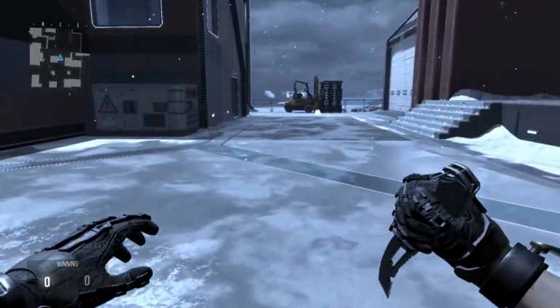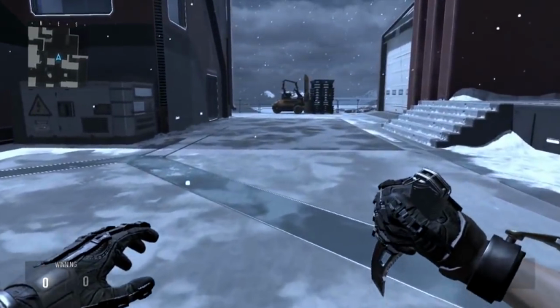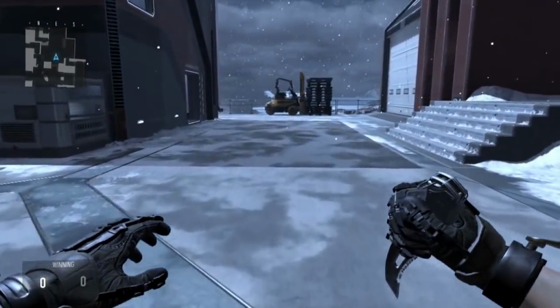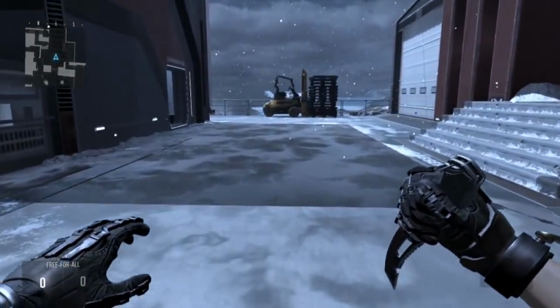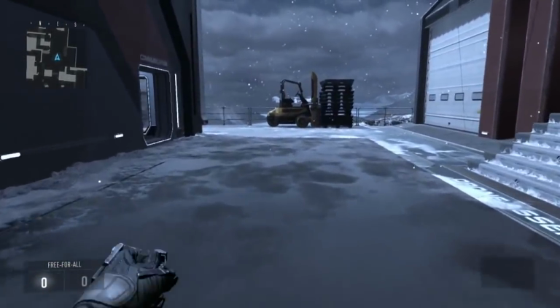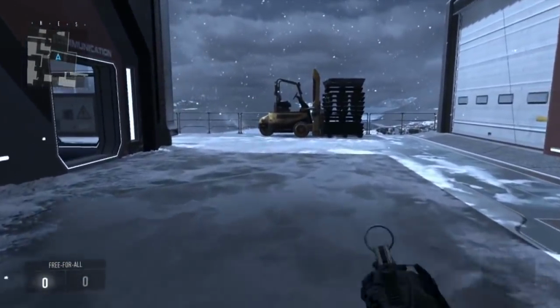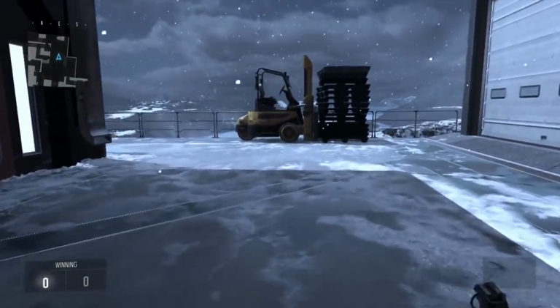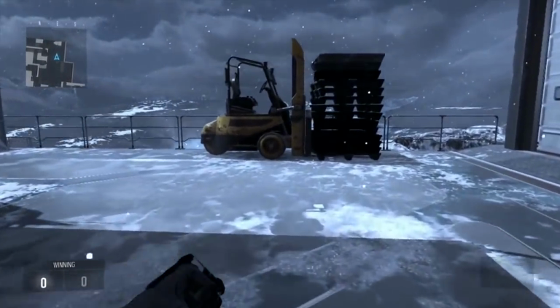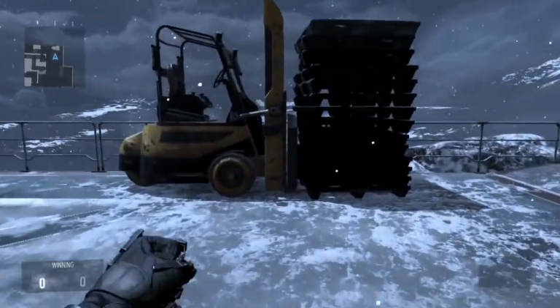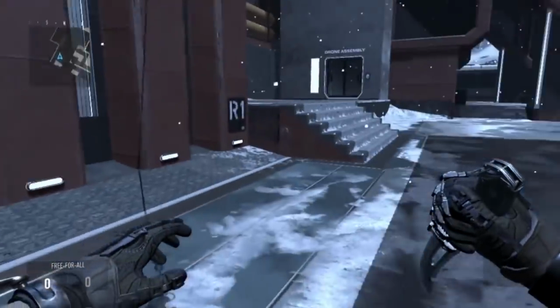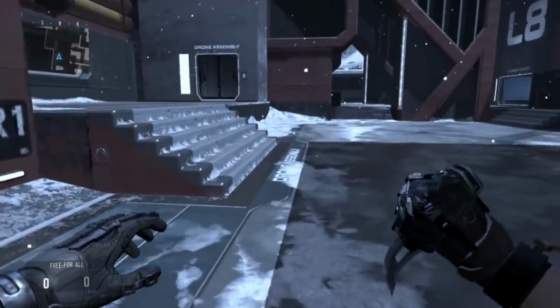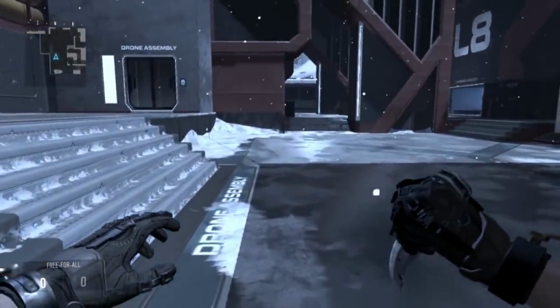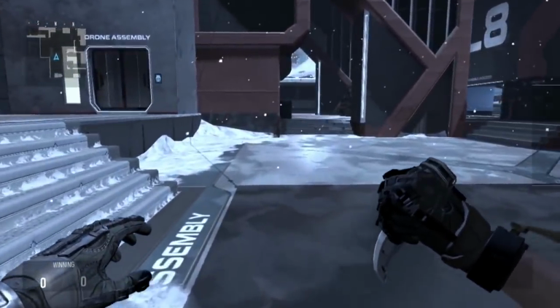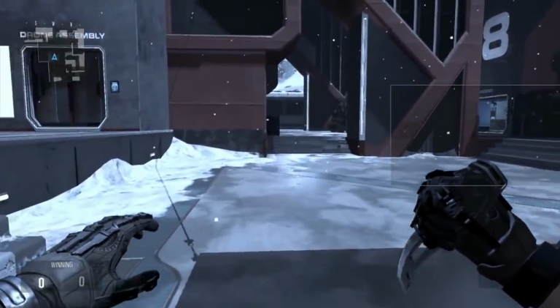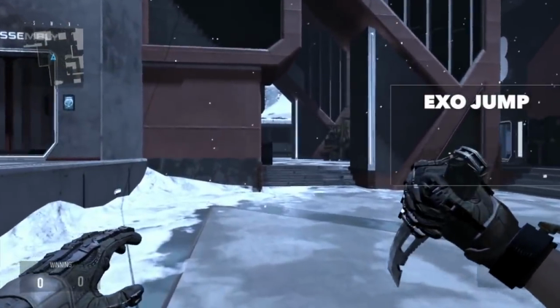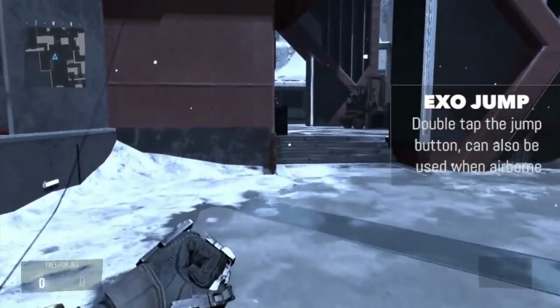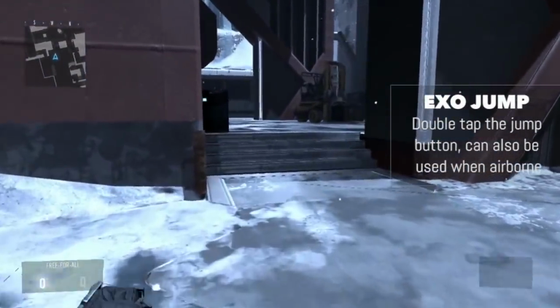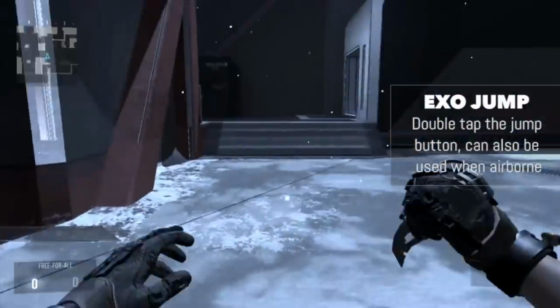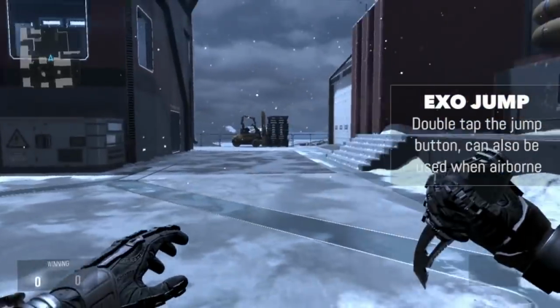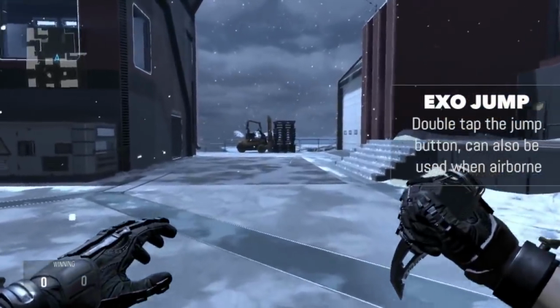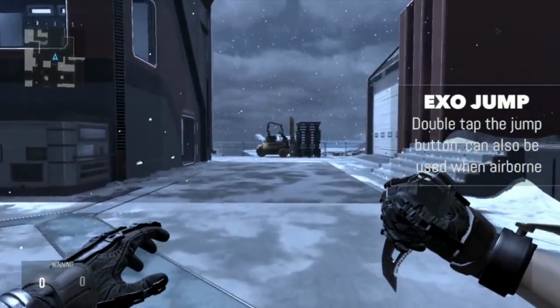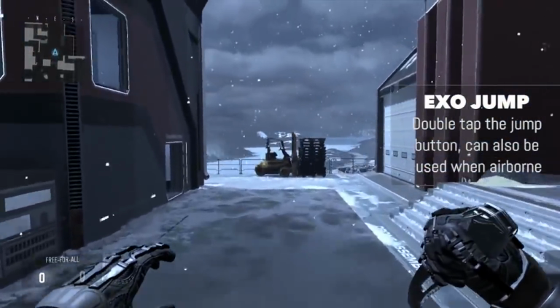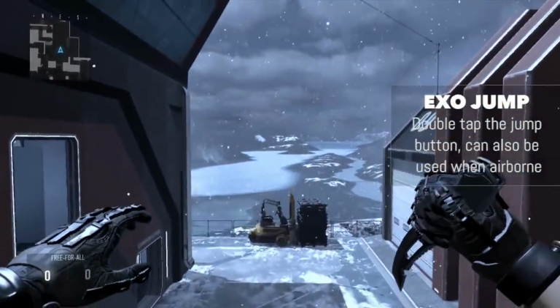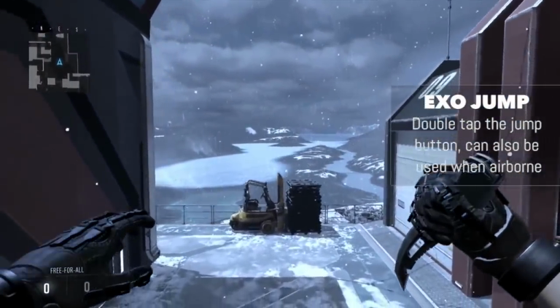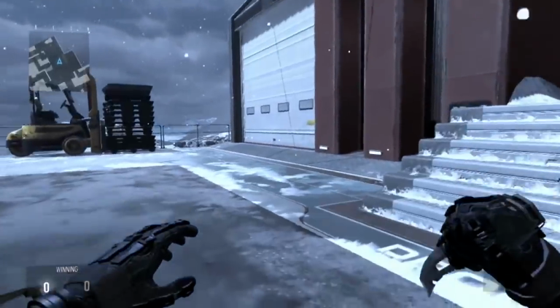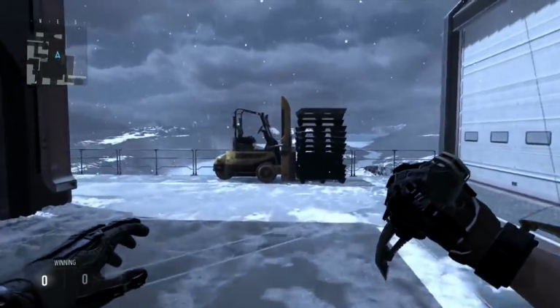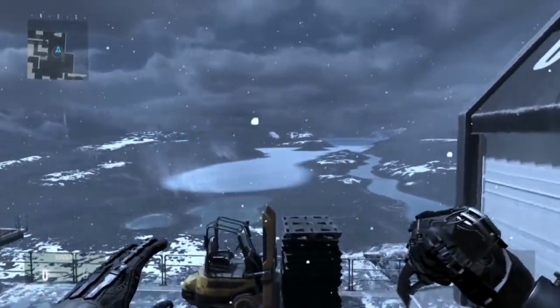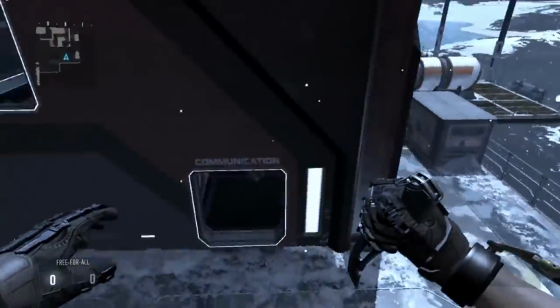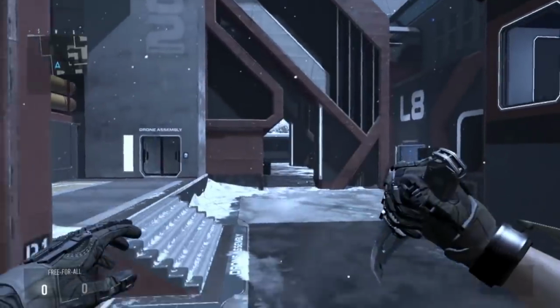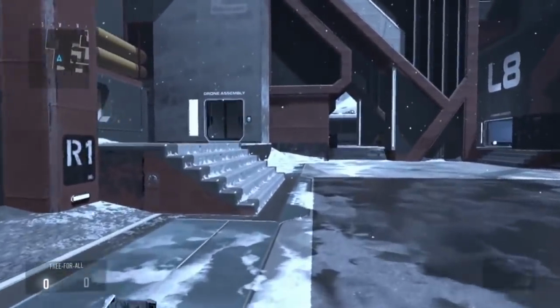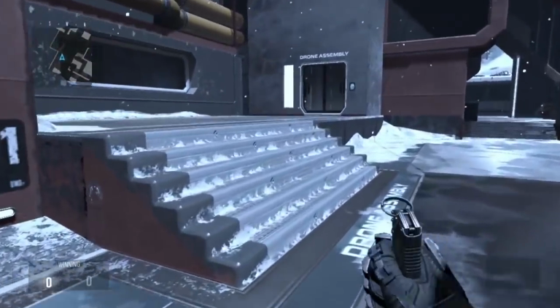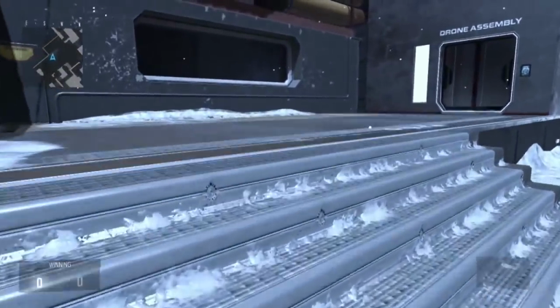So let's start out with the four most basic XO movements, beginning with the XO jump. The way you perform an XO jump is by double tapping the jump button — just like that. Very simple. Just double tap it really quickly and you'll get a nice boost in the air.